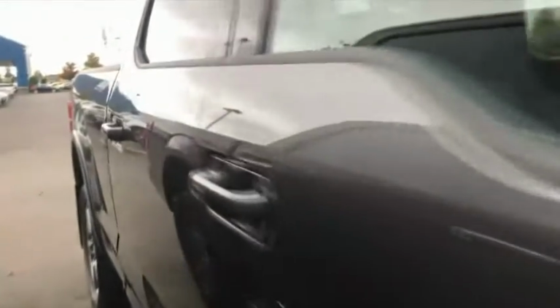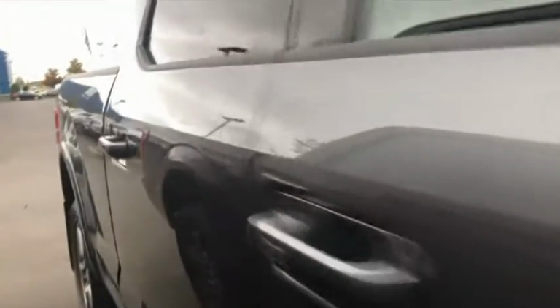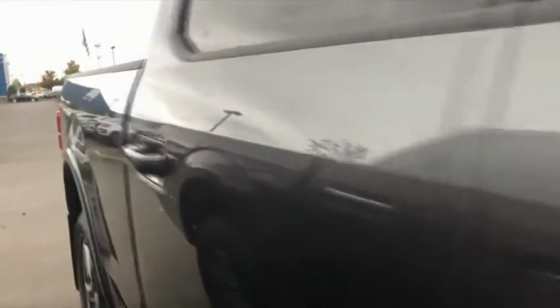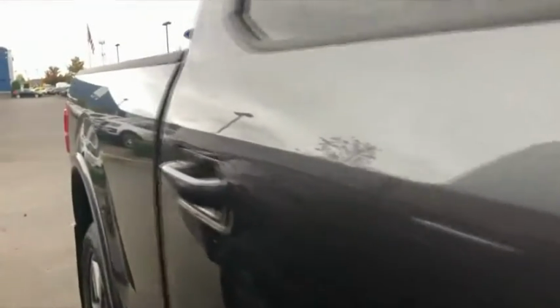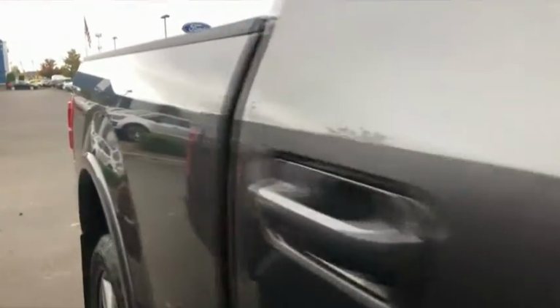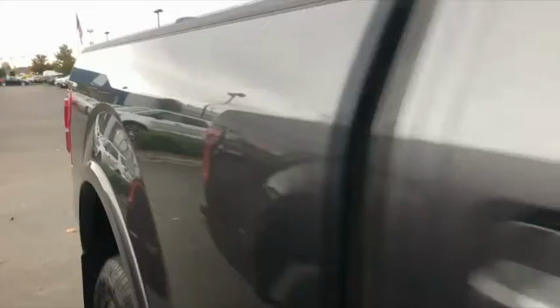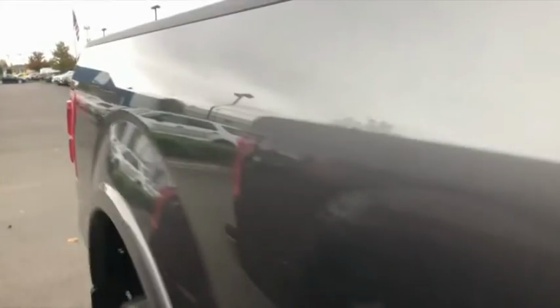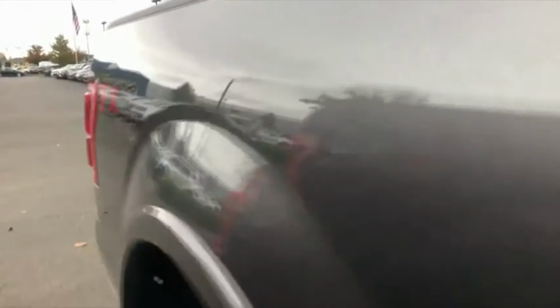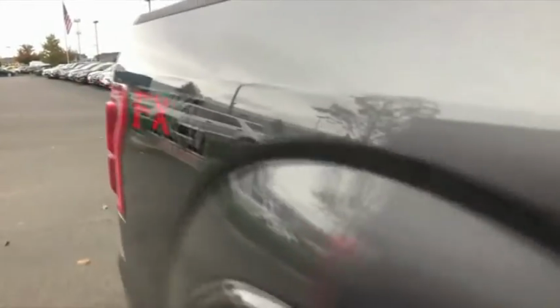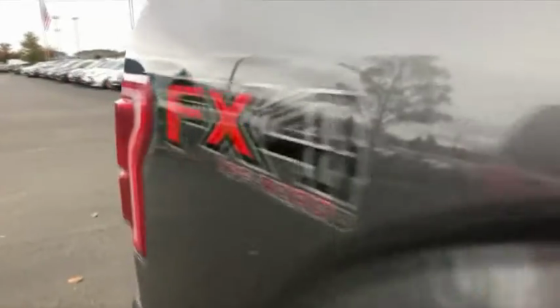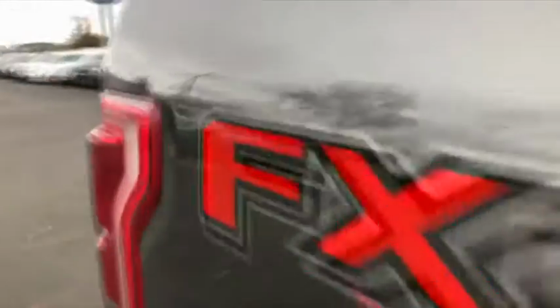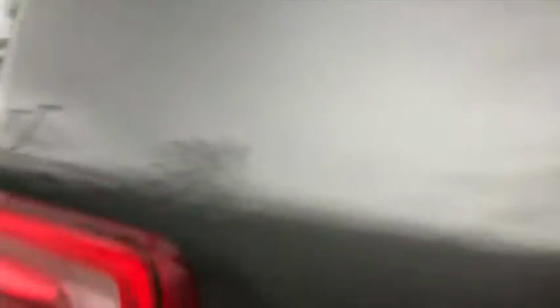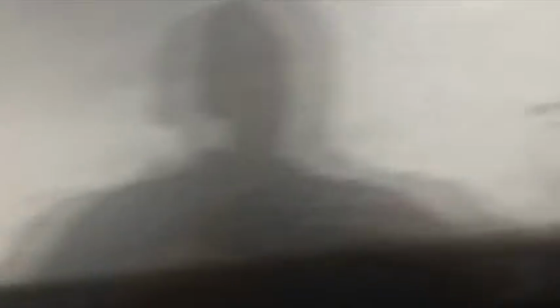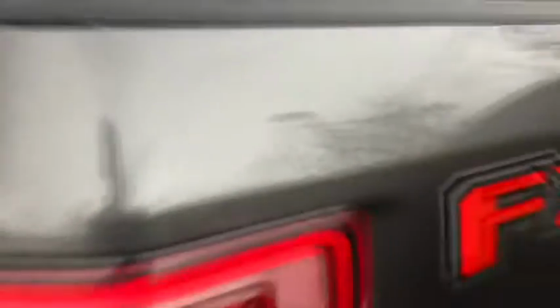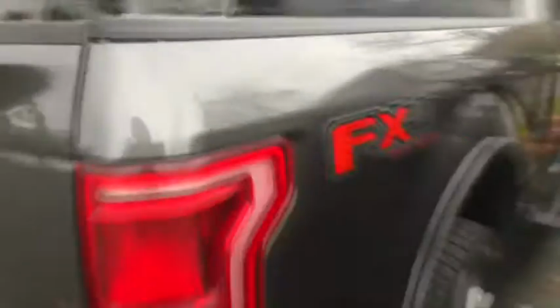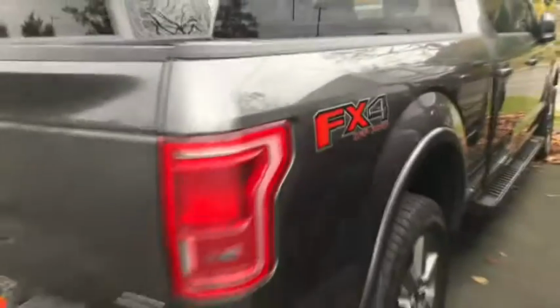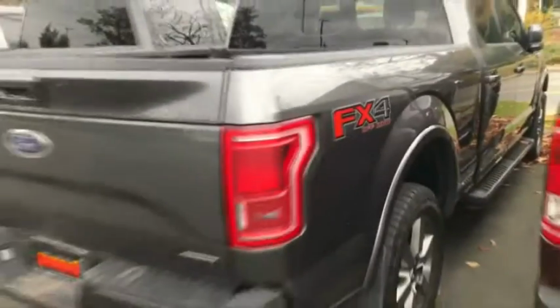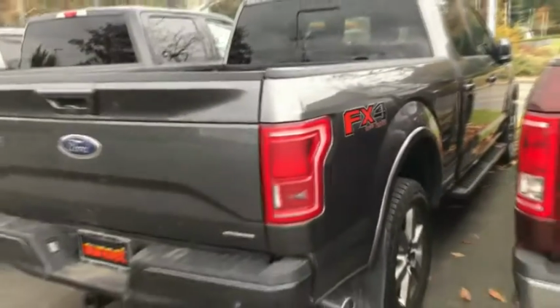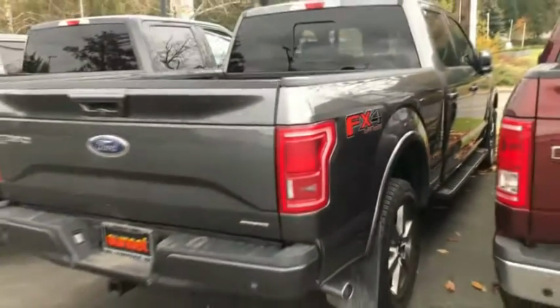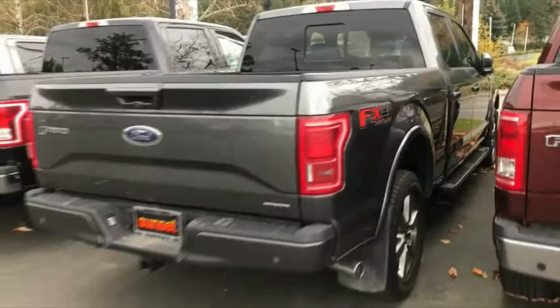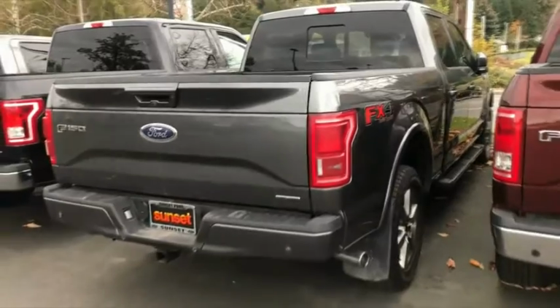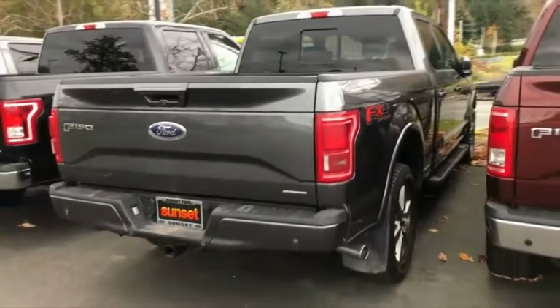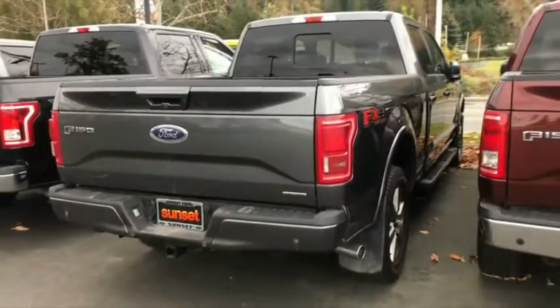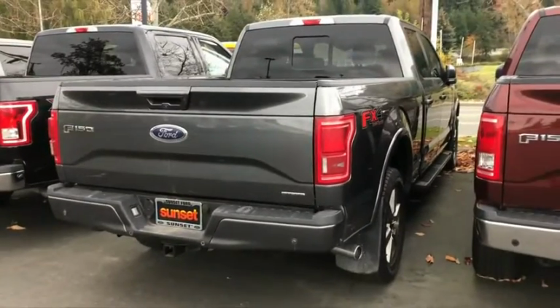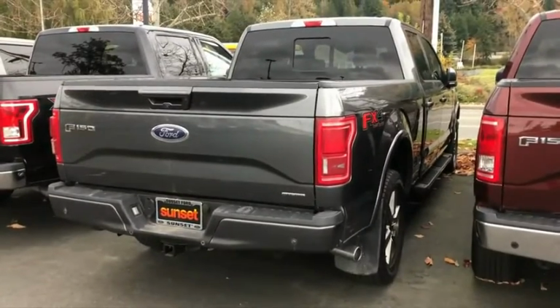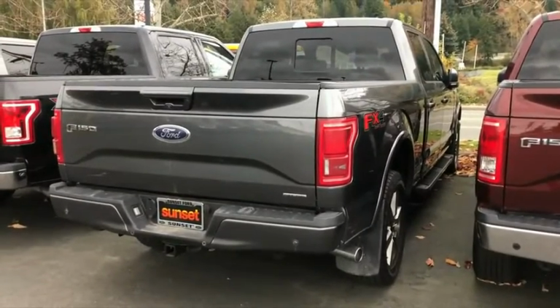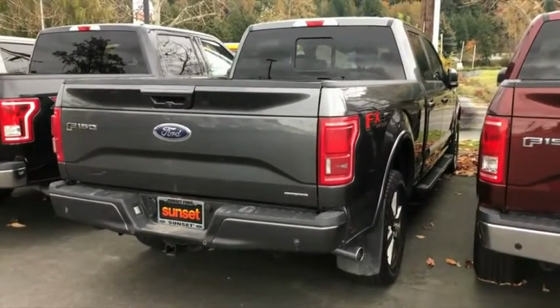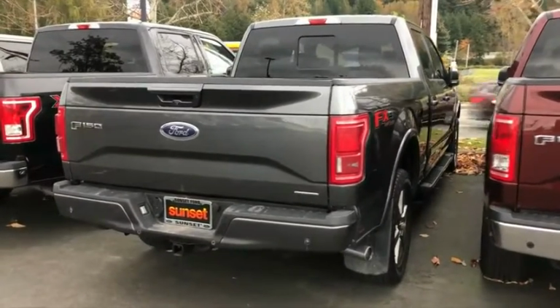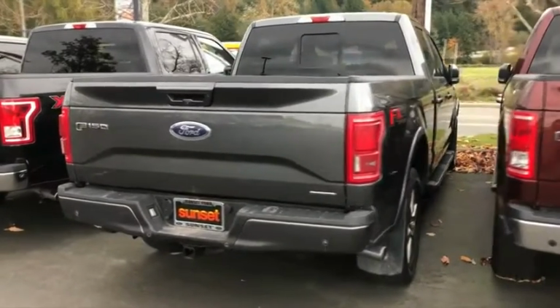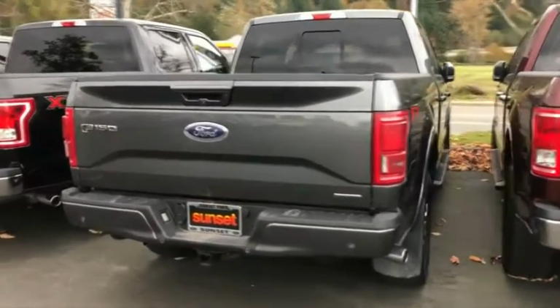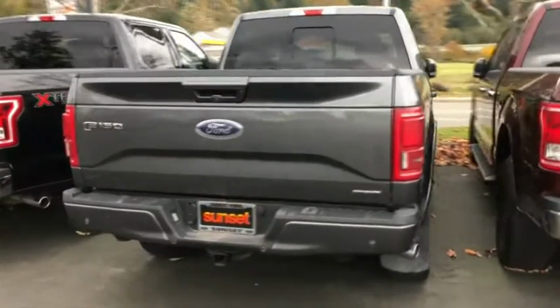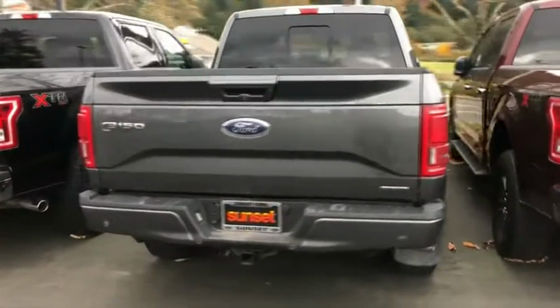We're making our way up the passenger side exterior. Notice no dents, no dings, no scratches. This is the FX4 edition, of course — 4x4, tow package, bed liner, power rear slider.